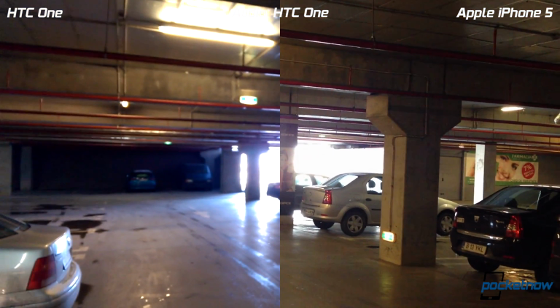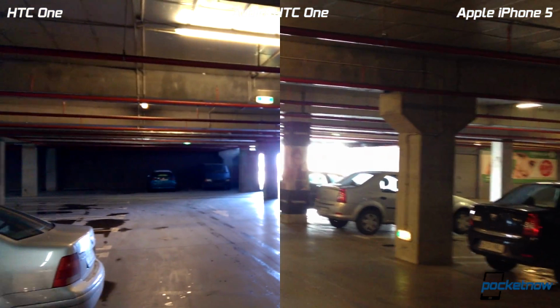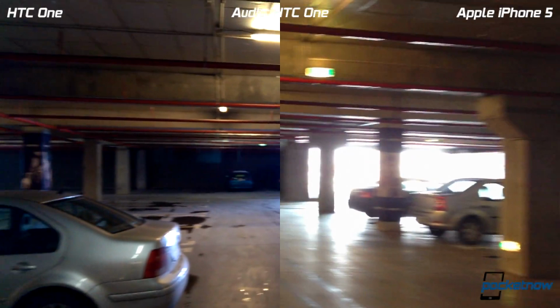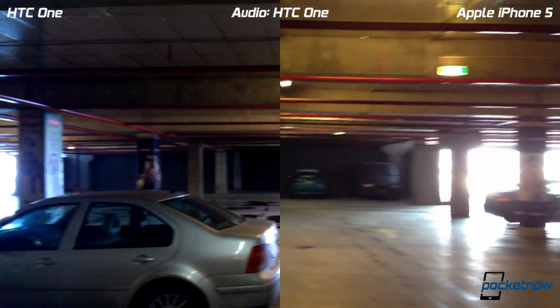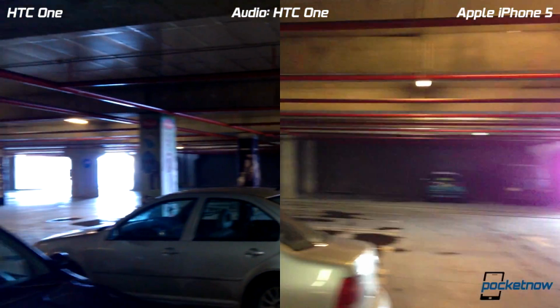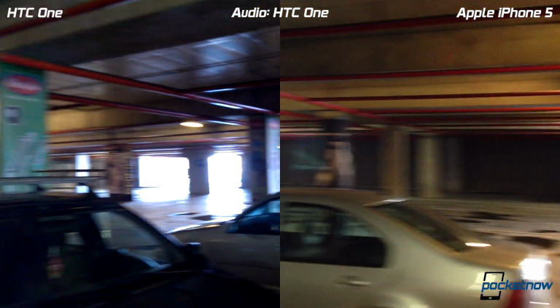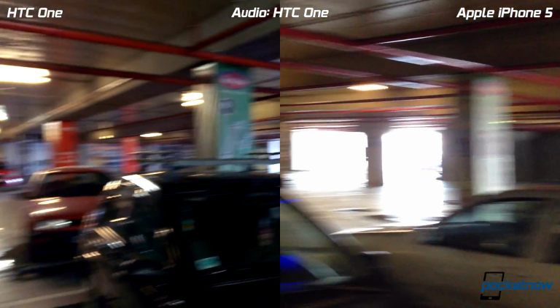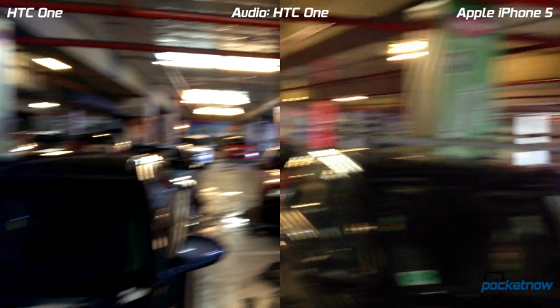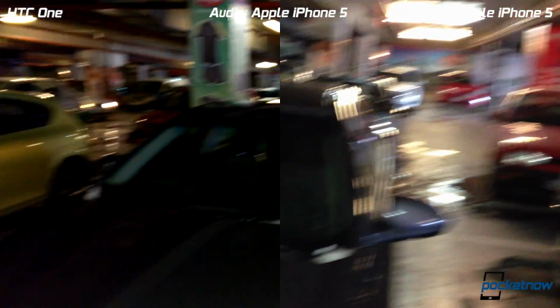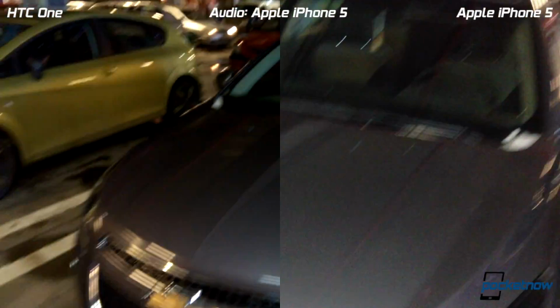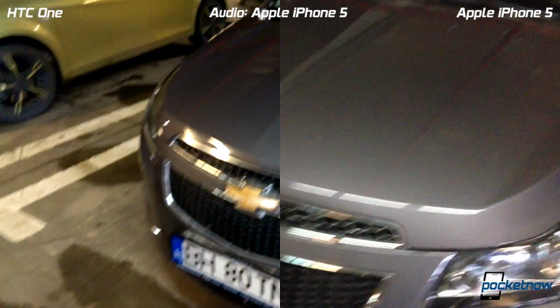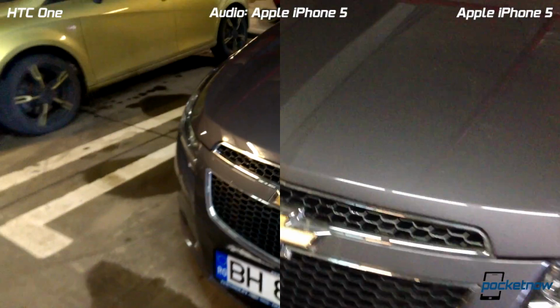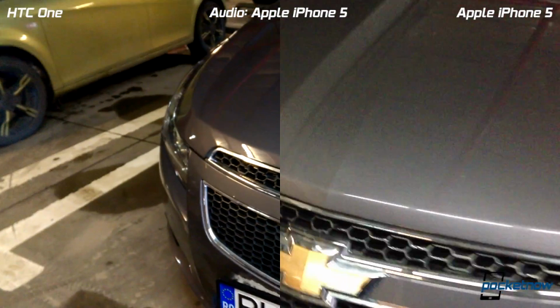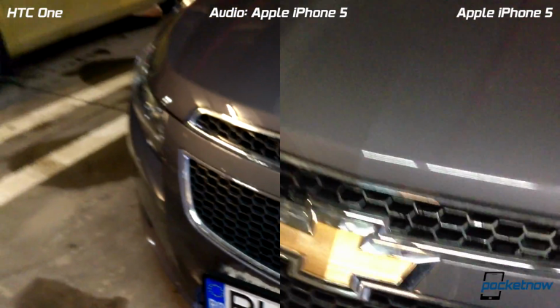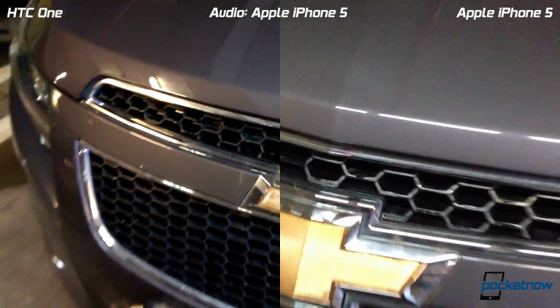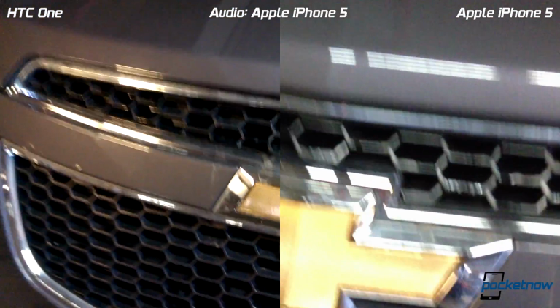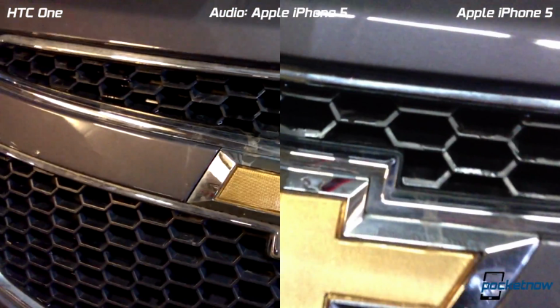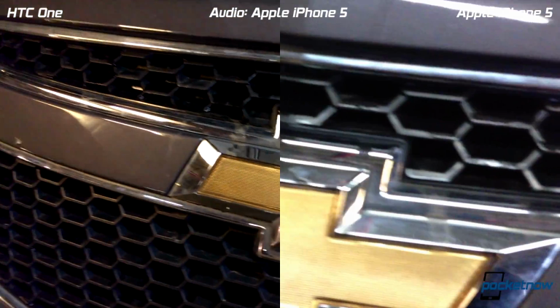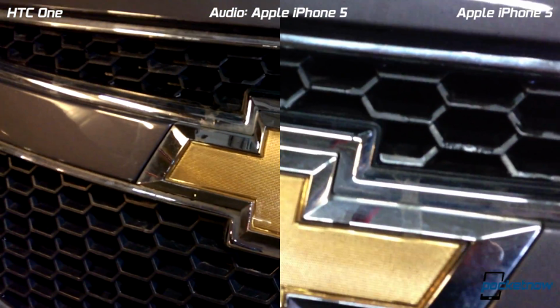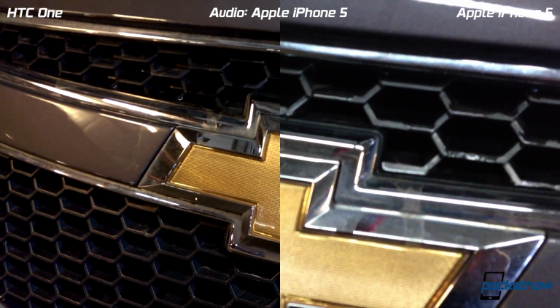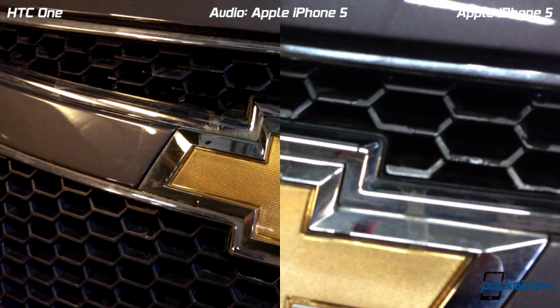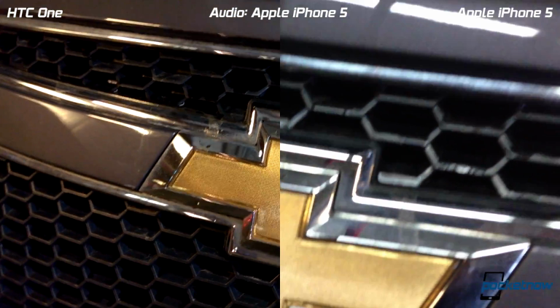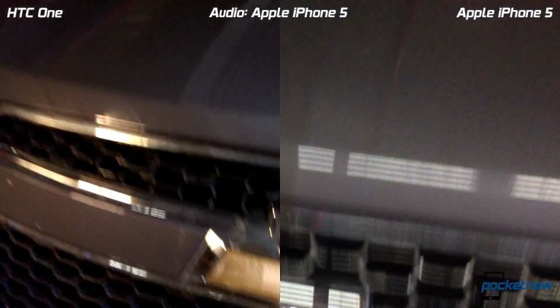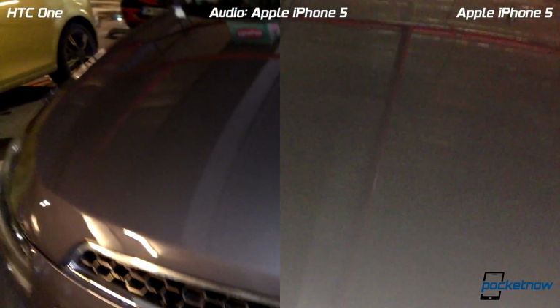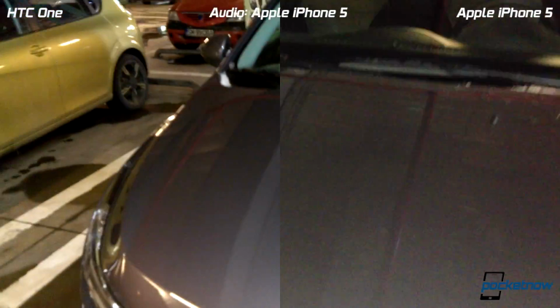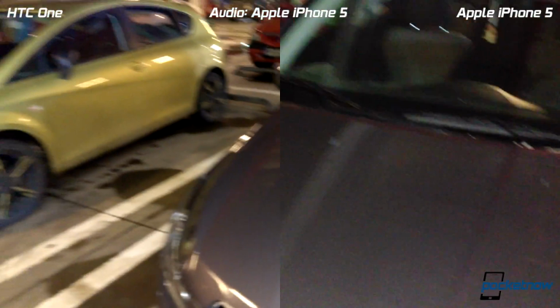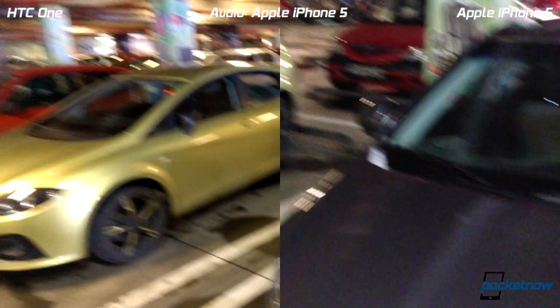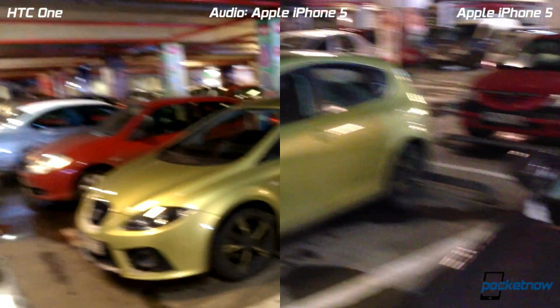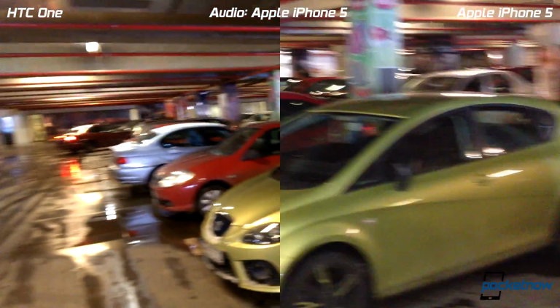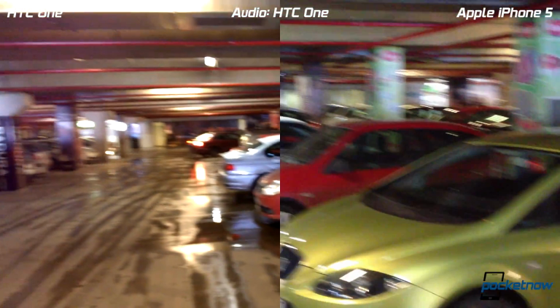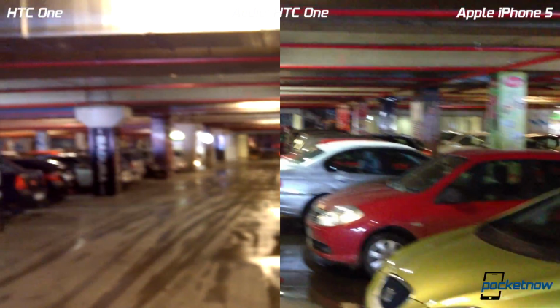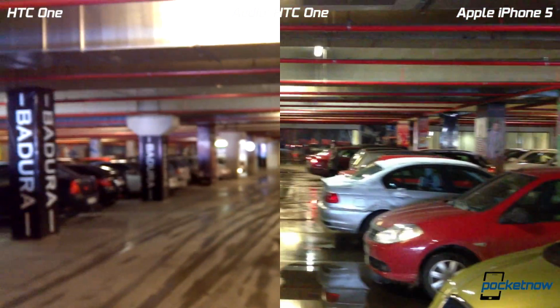There we have it — let's go for a close-up real quick. That should be enough. Thank you very much for watching. This was Anton for Pocketnow.com.